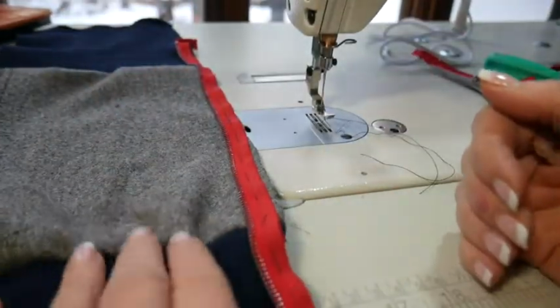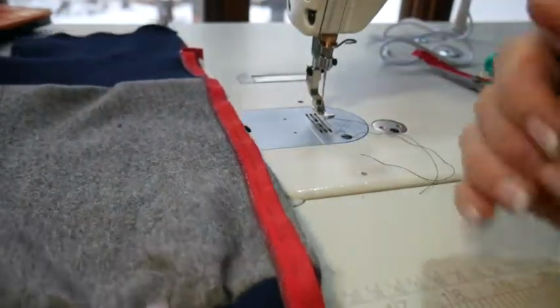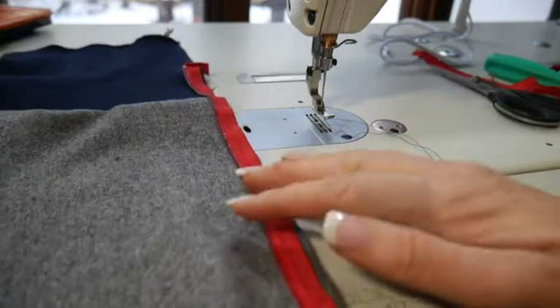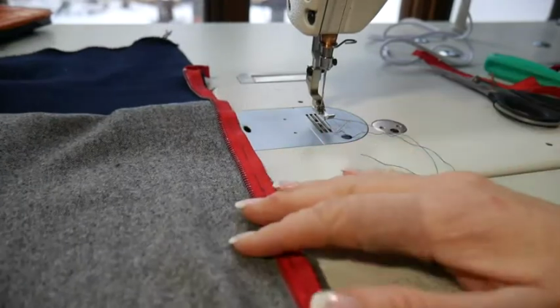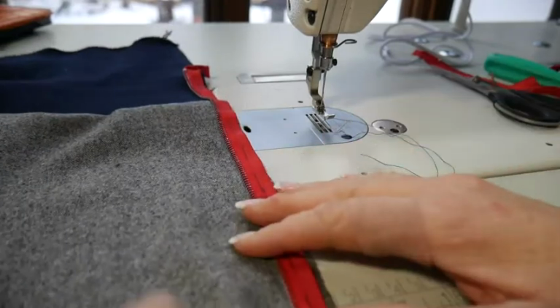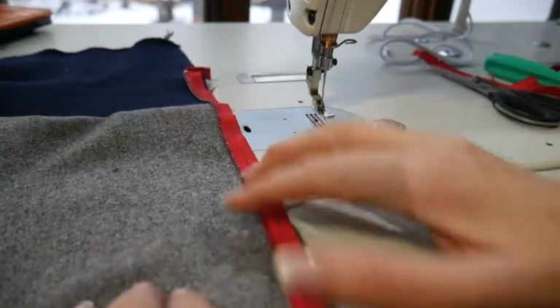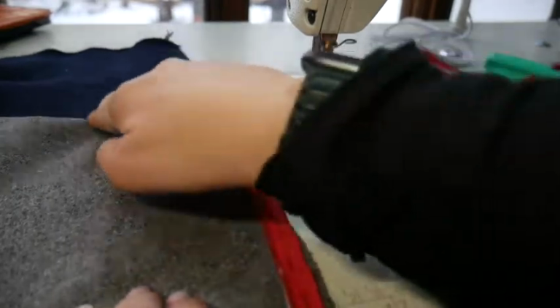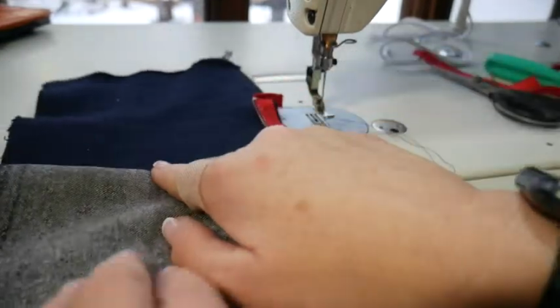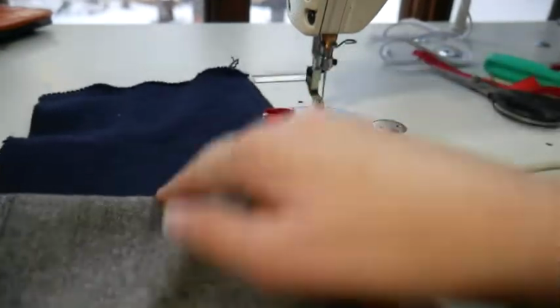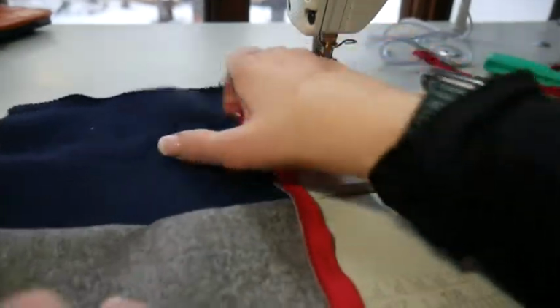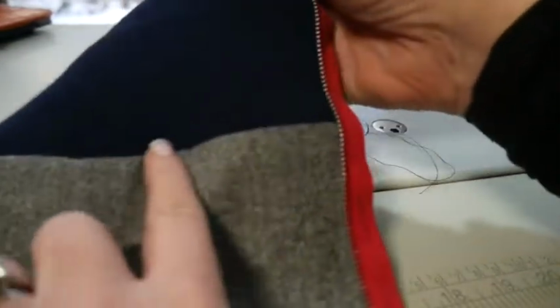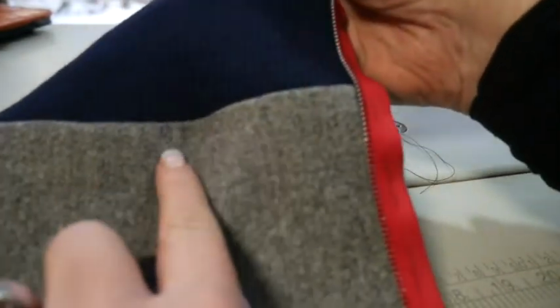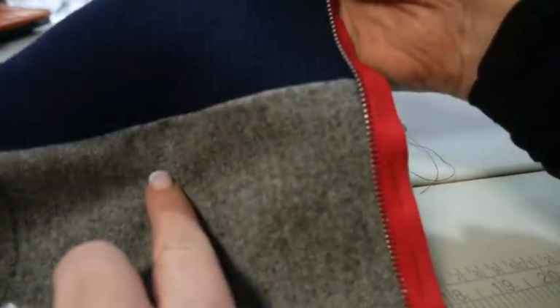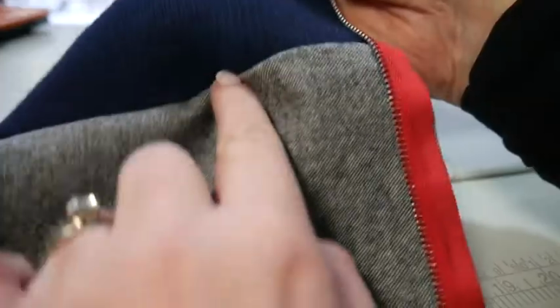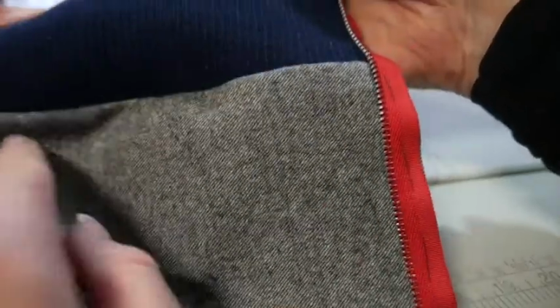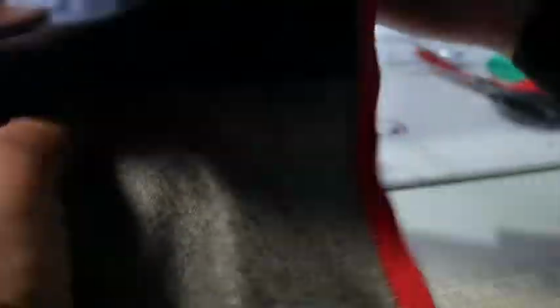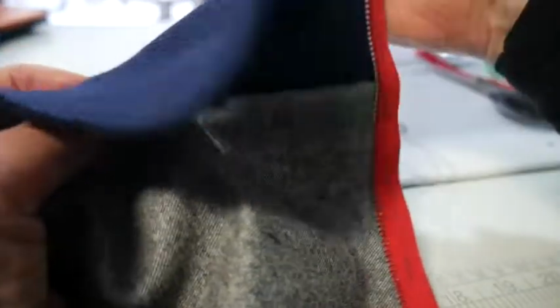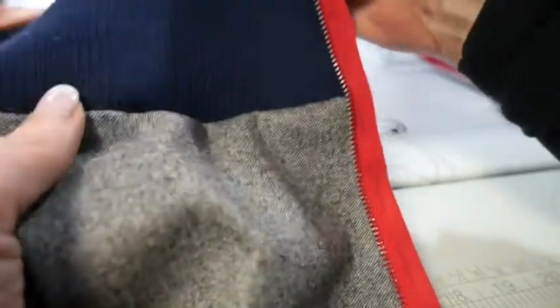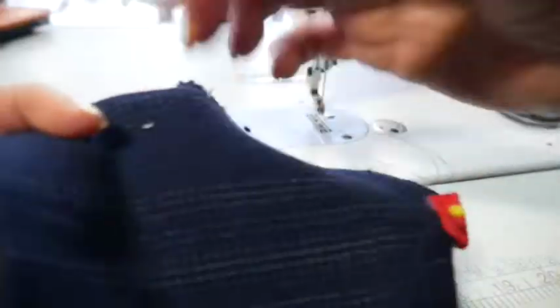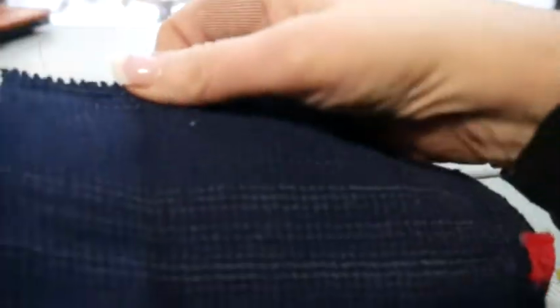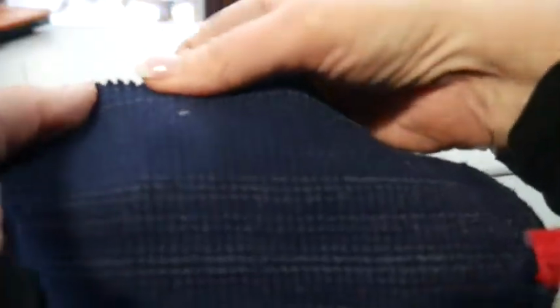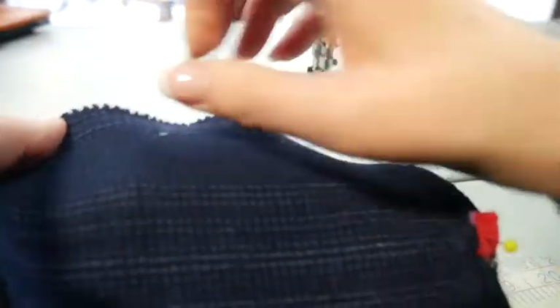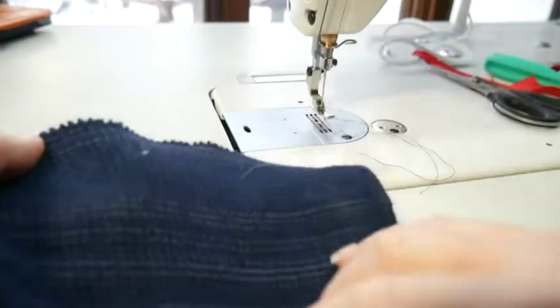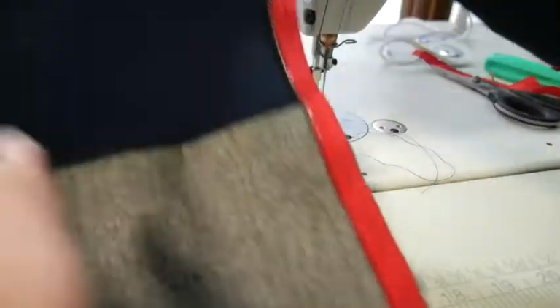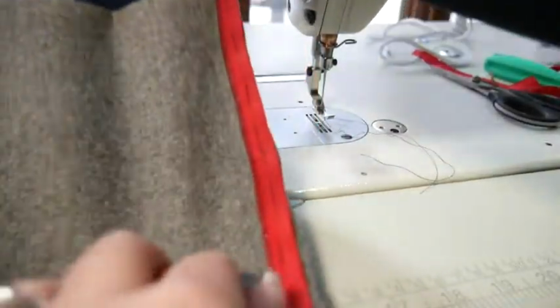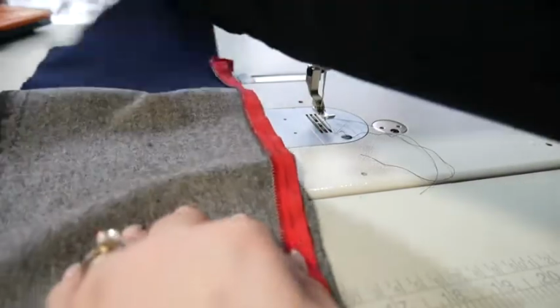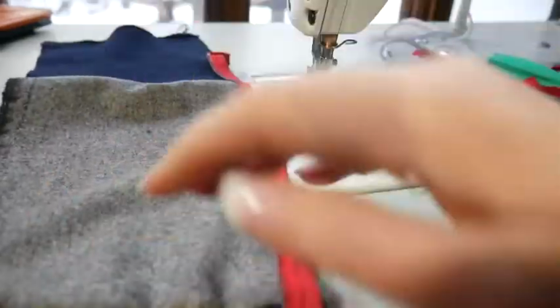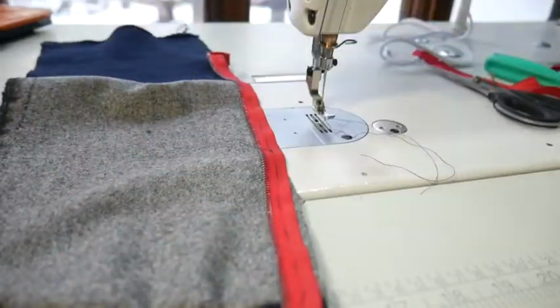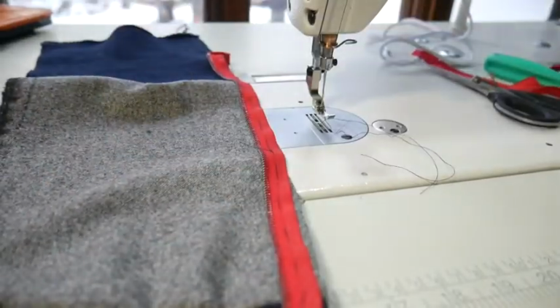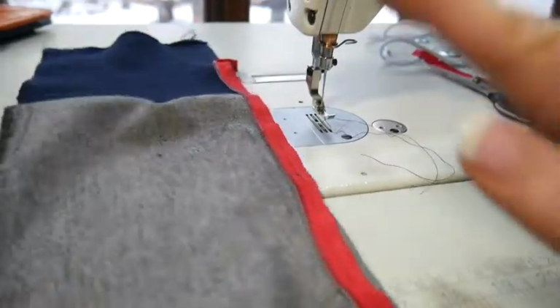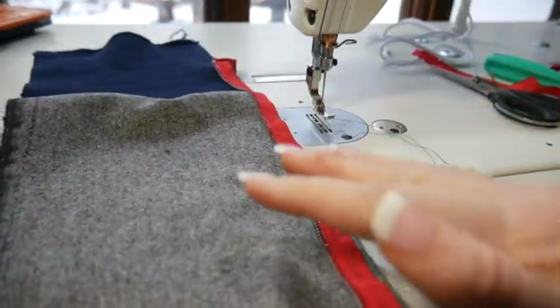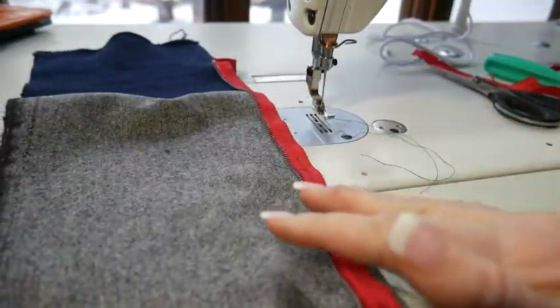The first step you're going to want to do is join your rib knit to your main fabric with your serger in the back, right sides together, and then serge it. You're going to do that on the top and the bottom before you start to apply your zipper.